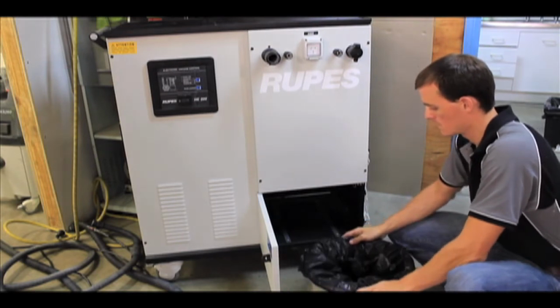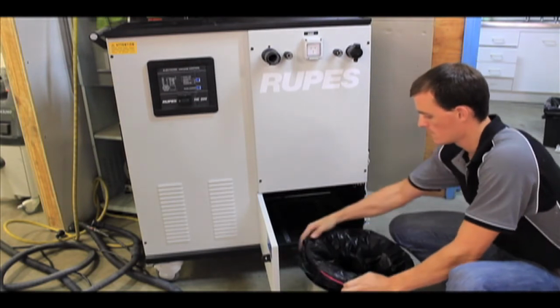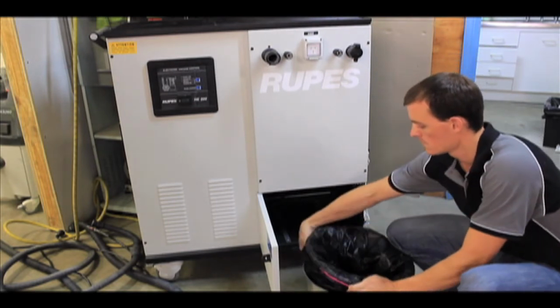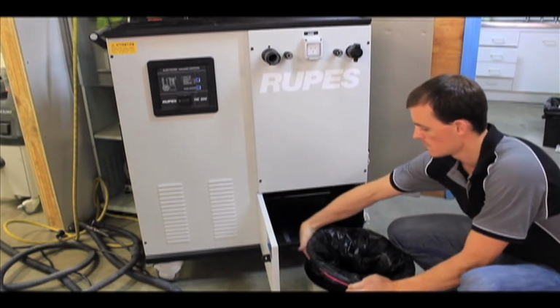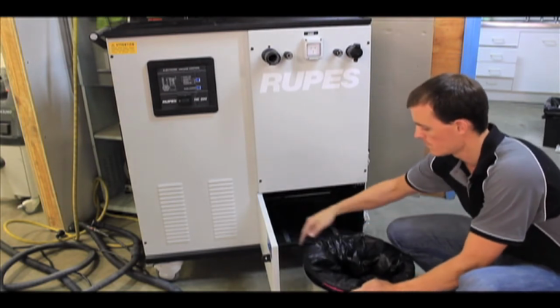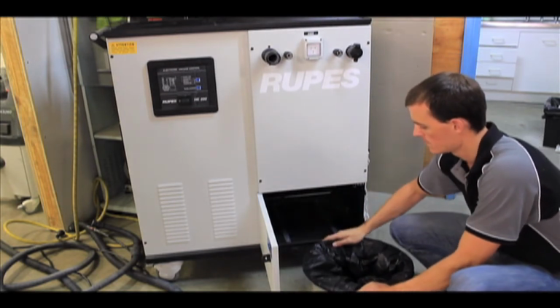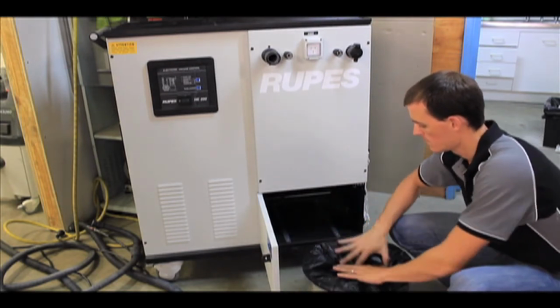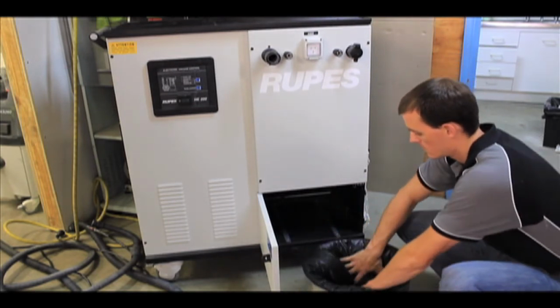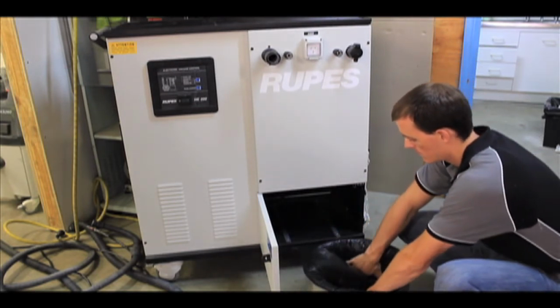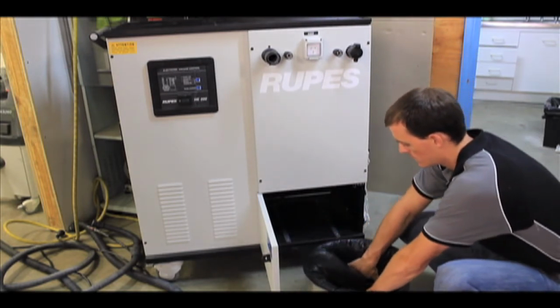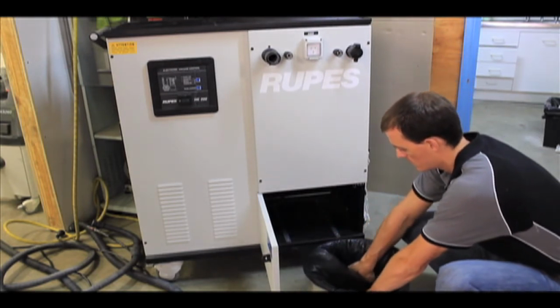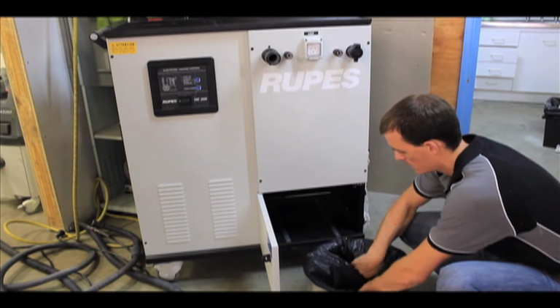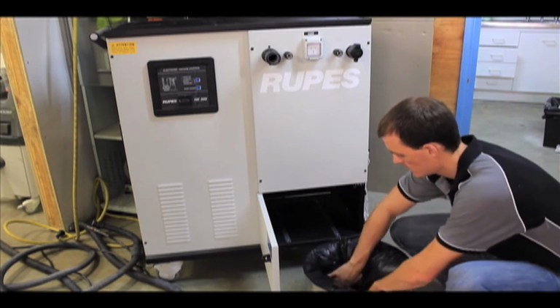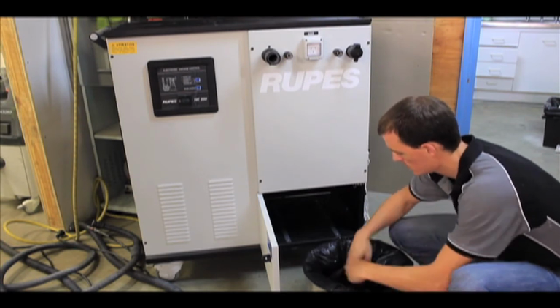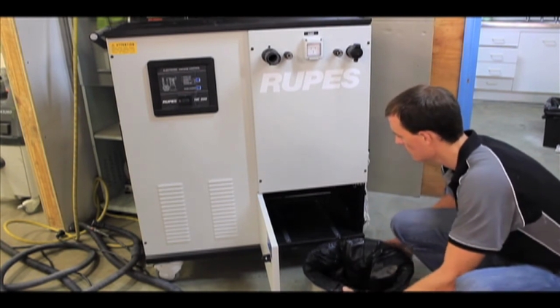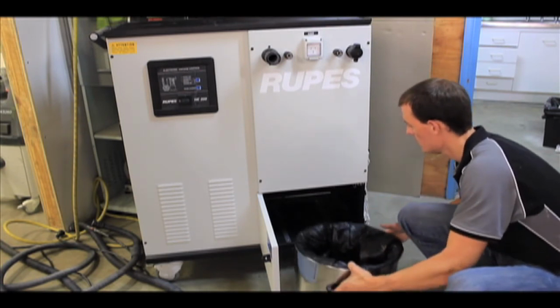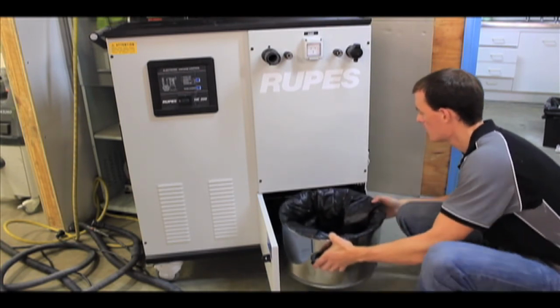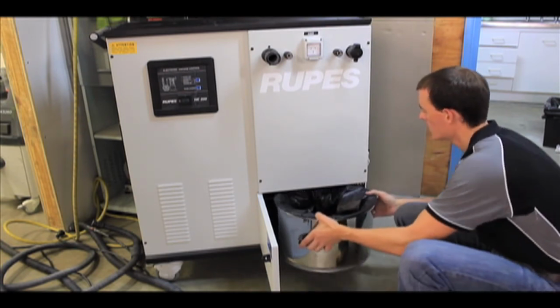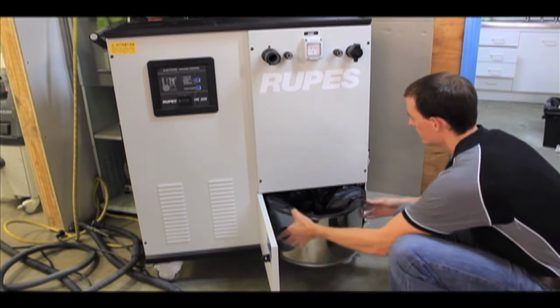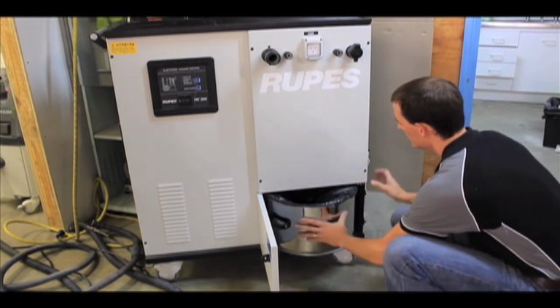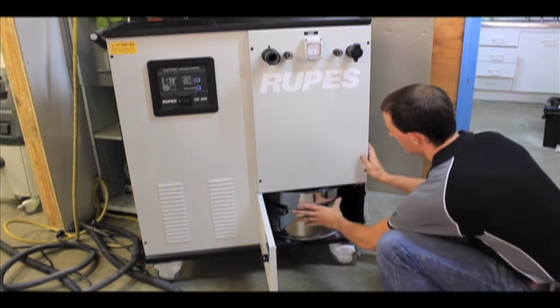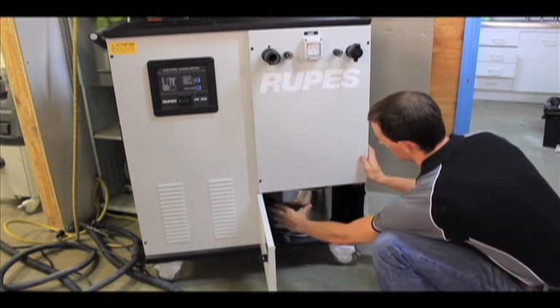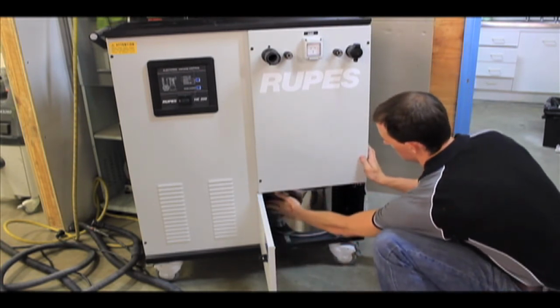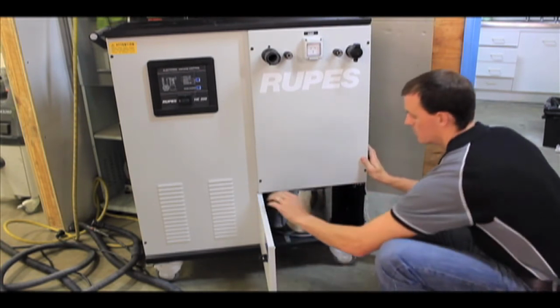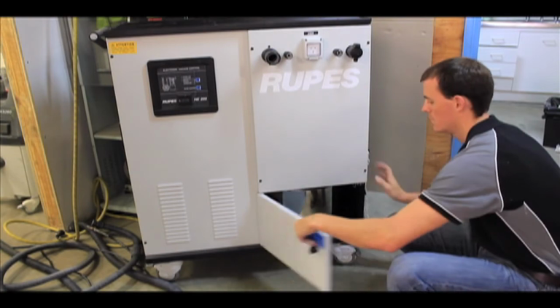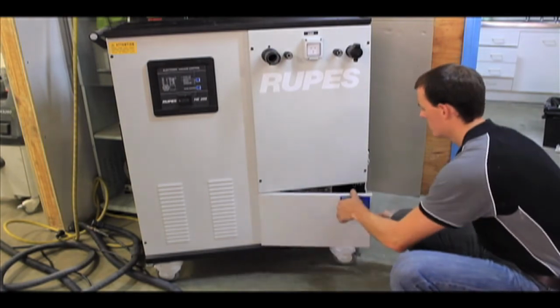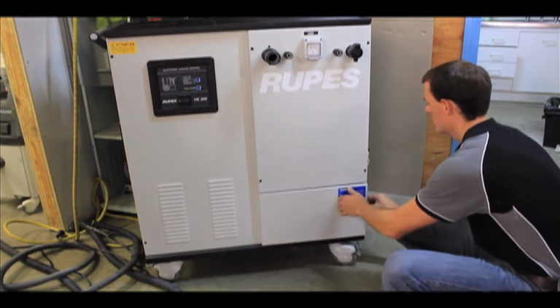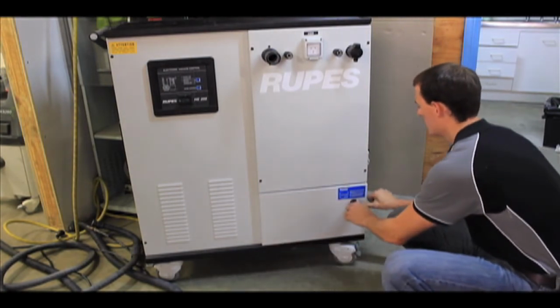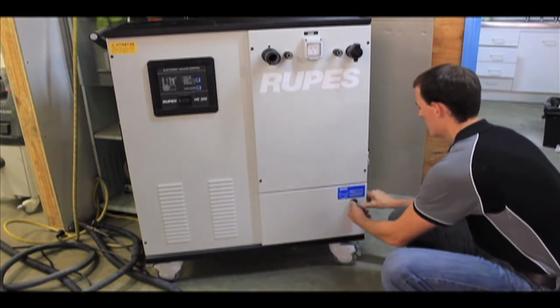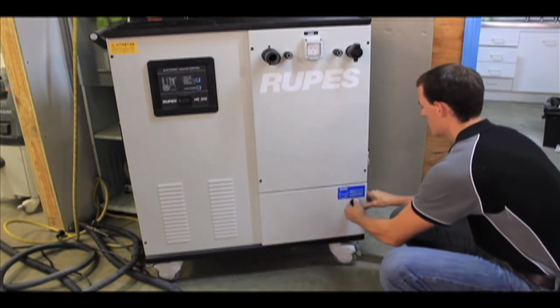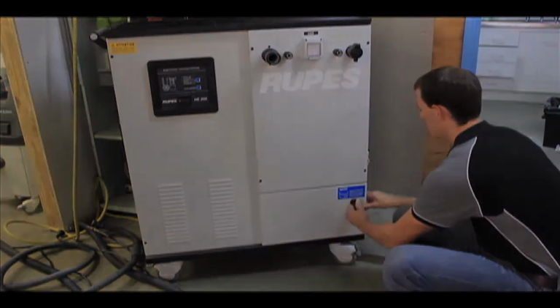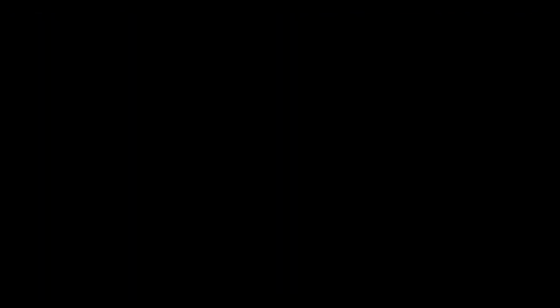The HE200 is largely maintenance free, with the operator only required to empty the 26 litre dust container regularly. The process simply requires a door to be opened and the dust container emptied. It only takes a few minutes, ensuring minimum downtime.